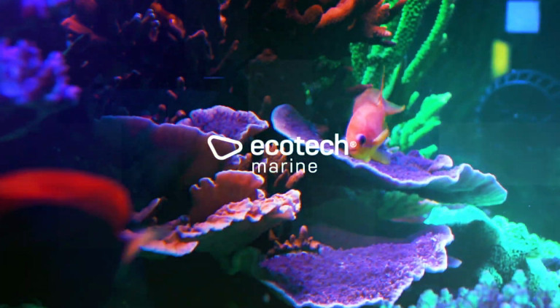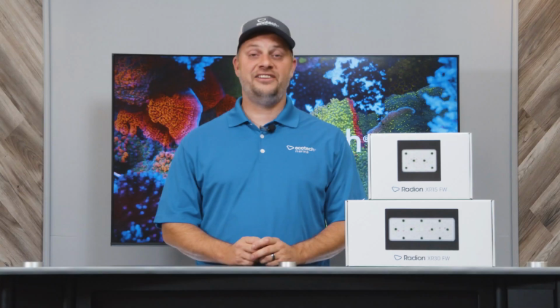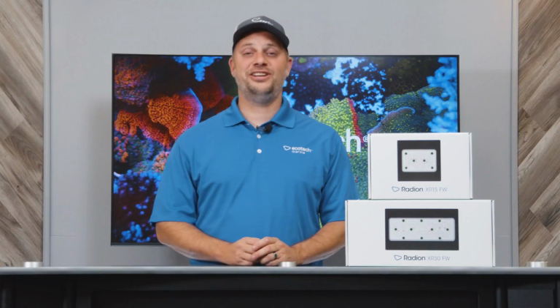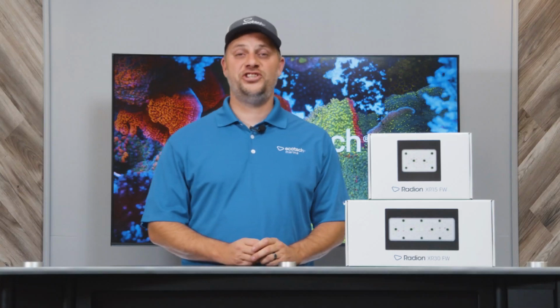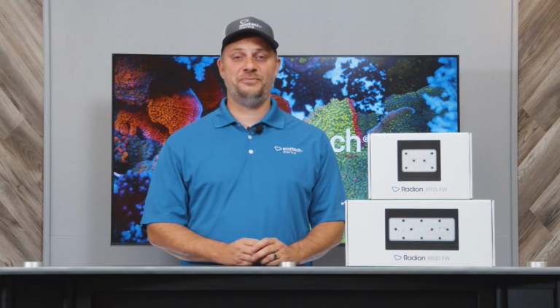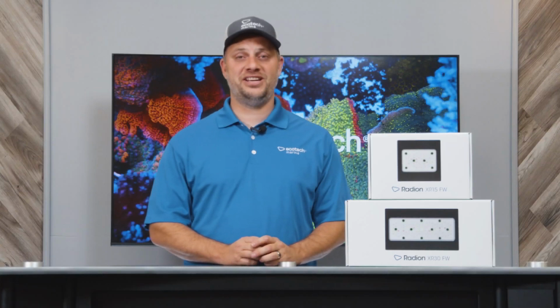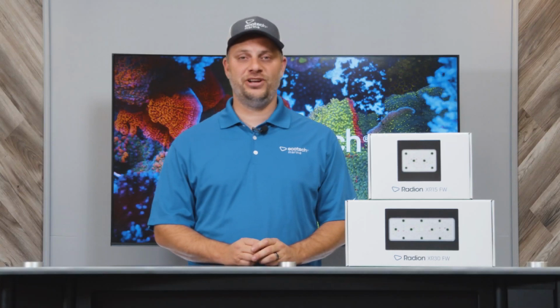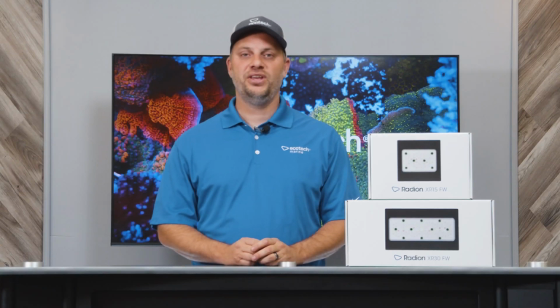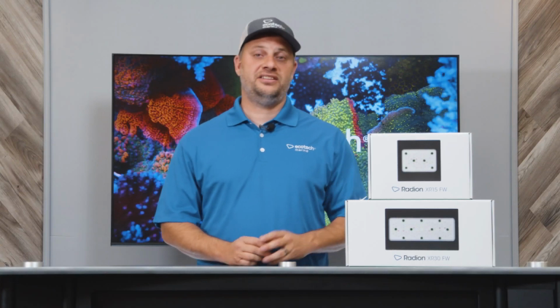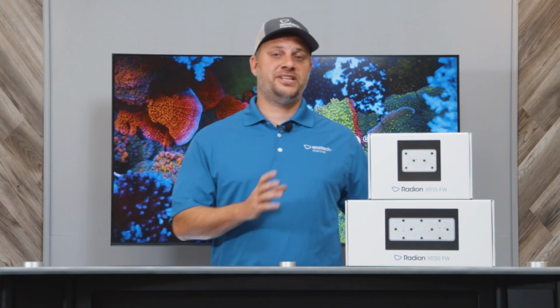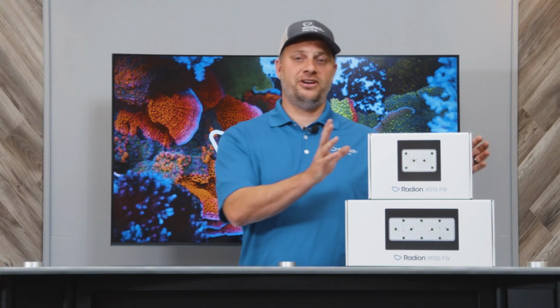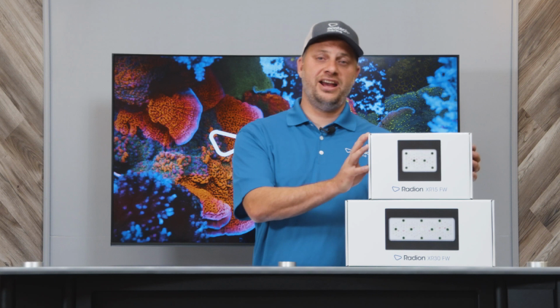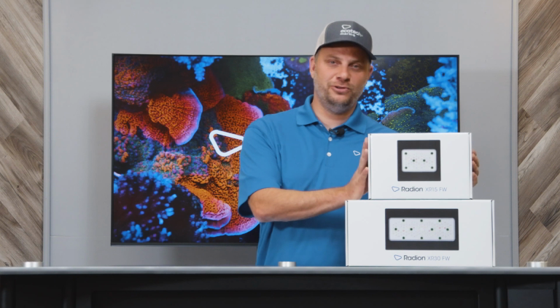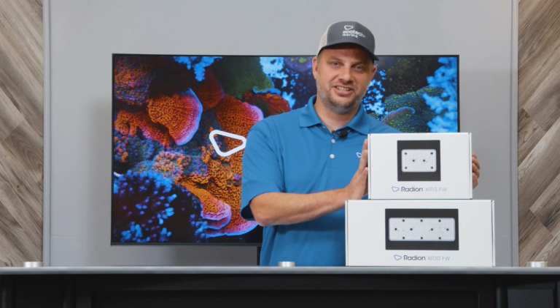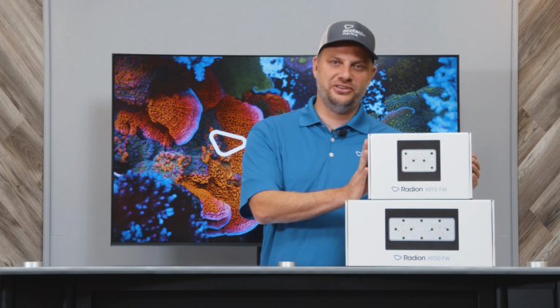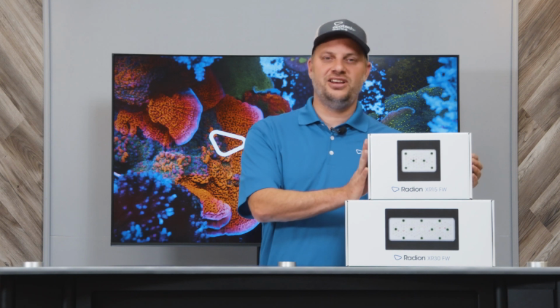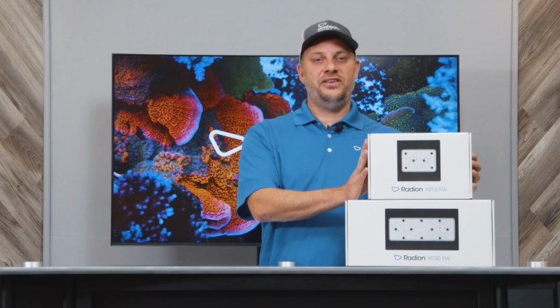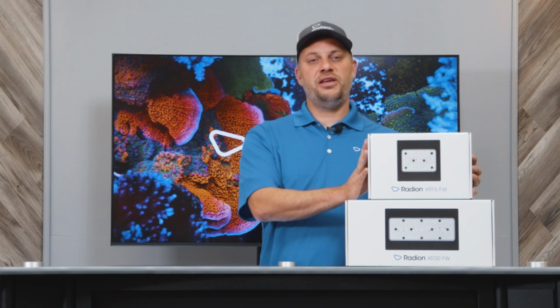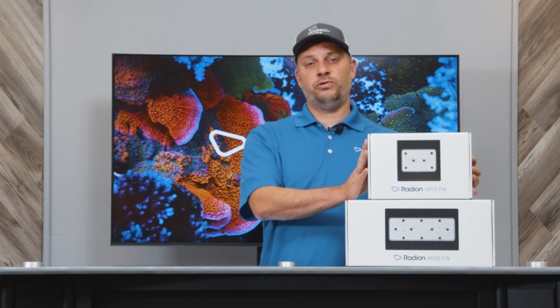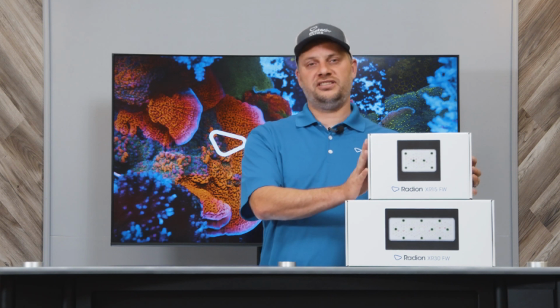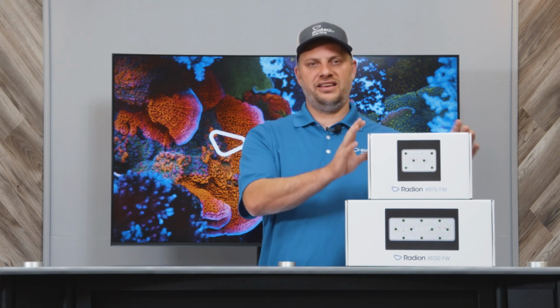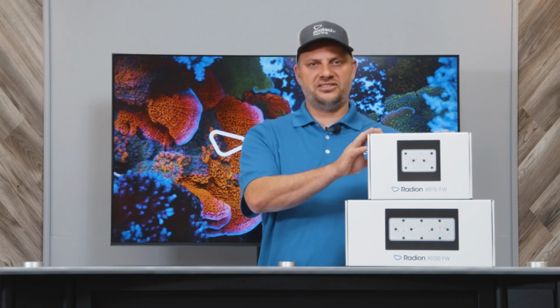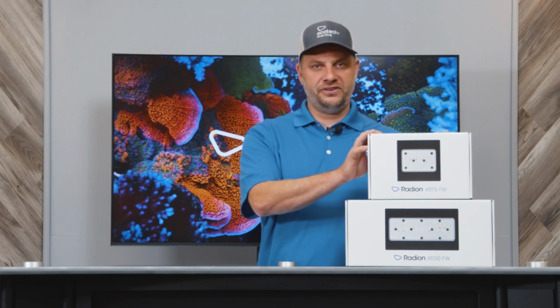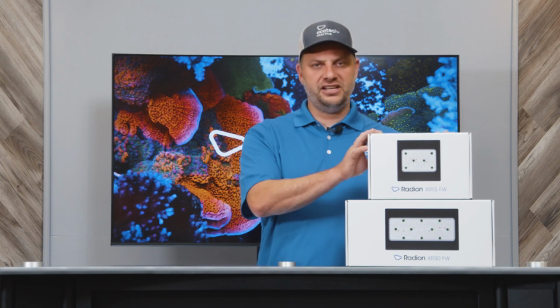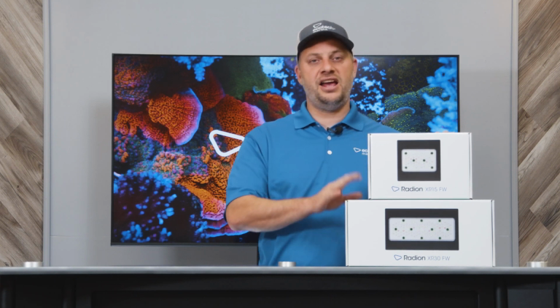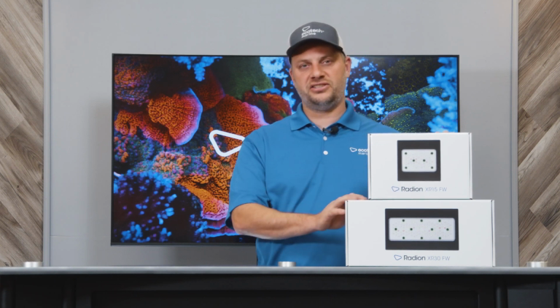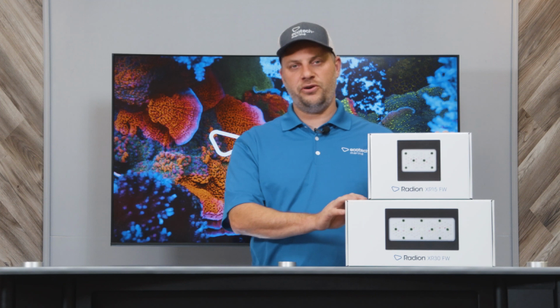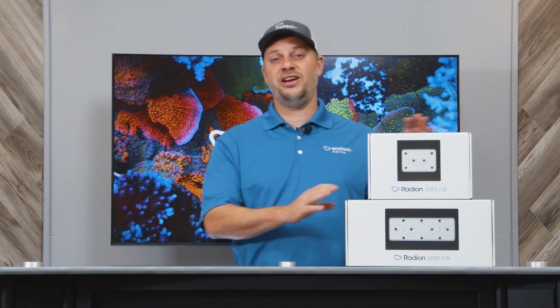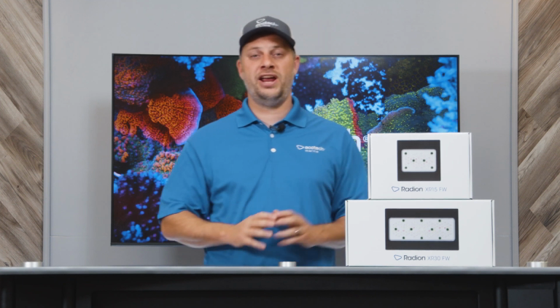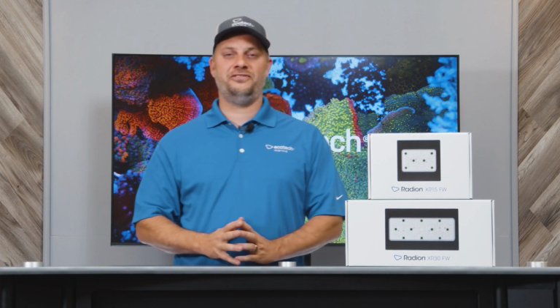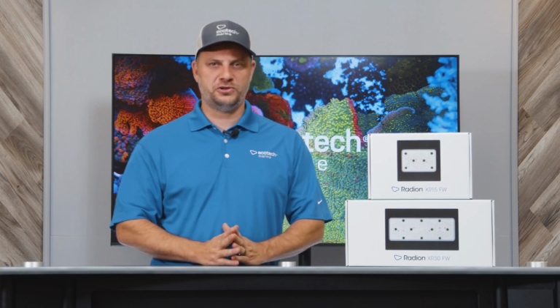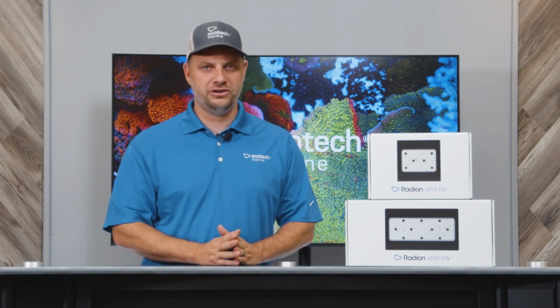Hey everyone, Jay from Ecotech Marine. It's September and I have really exciting news — this month we're releasing the XR15 and XR30 Radeon Freshwaters.